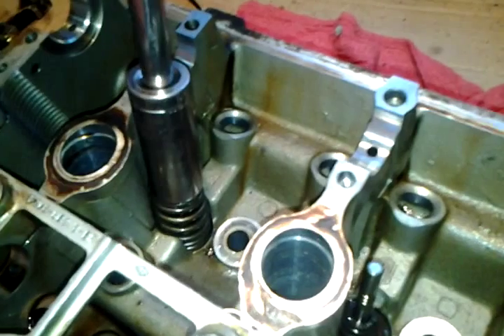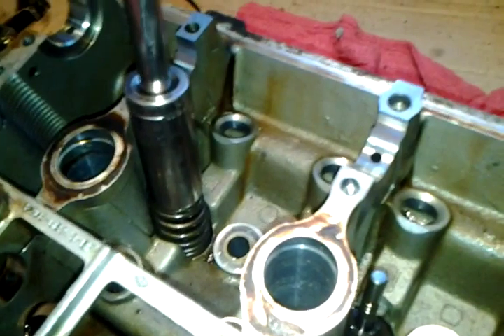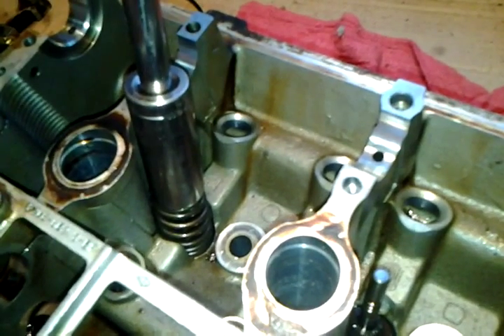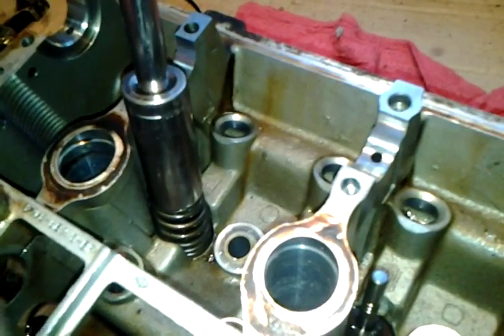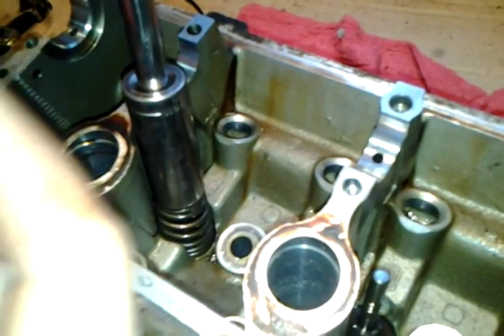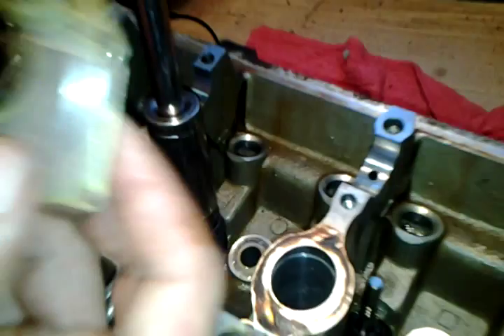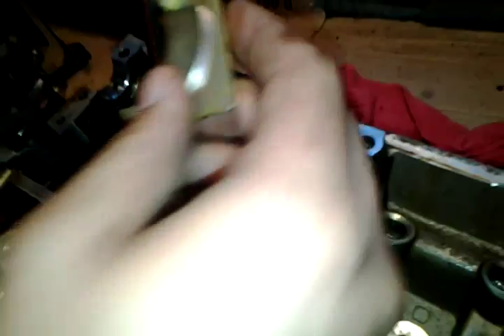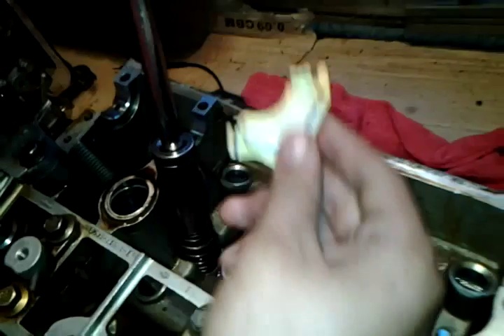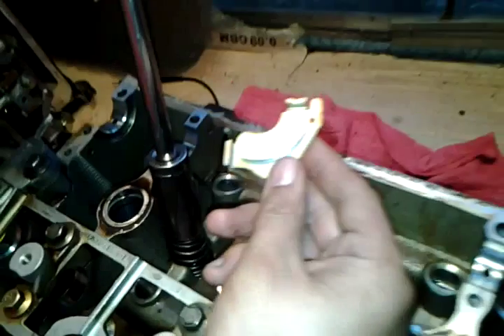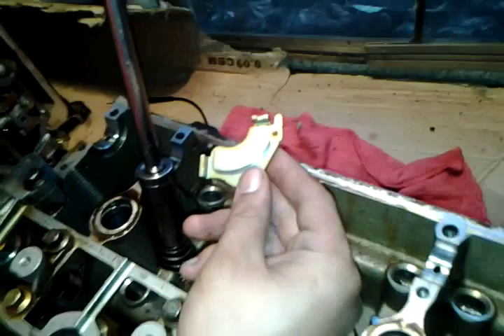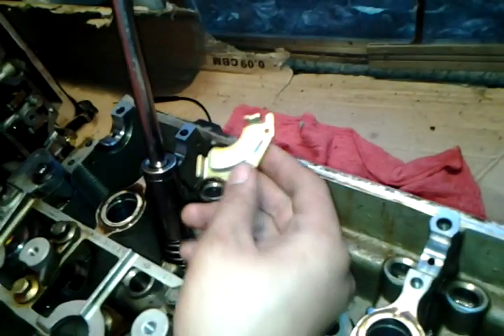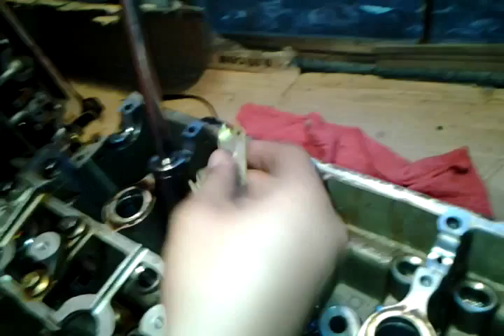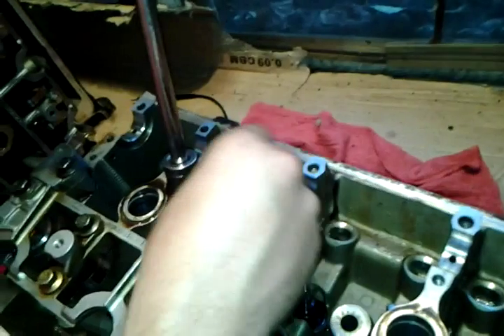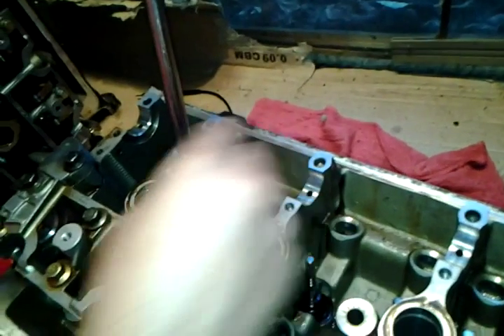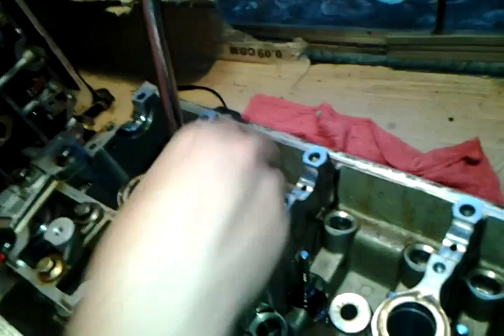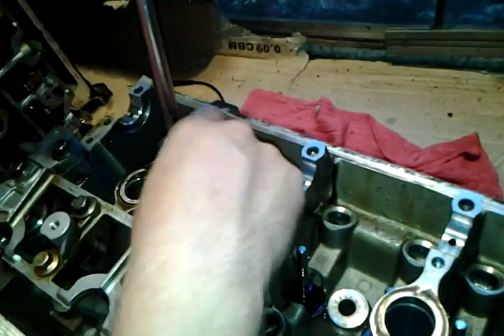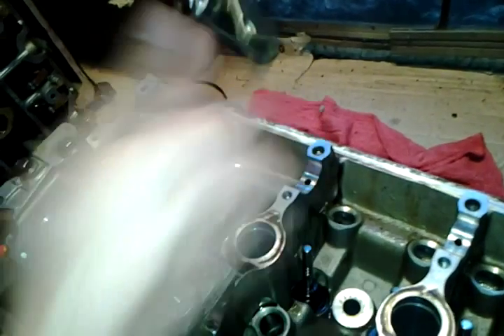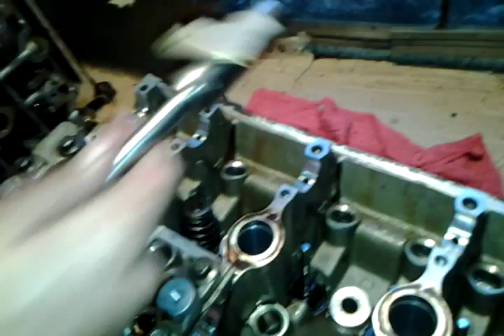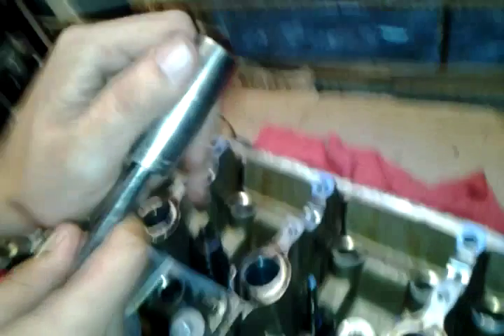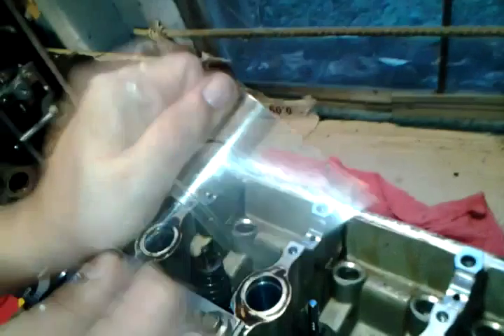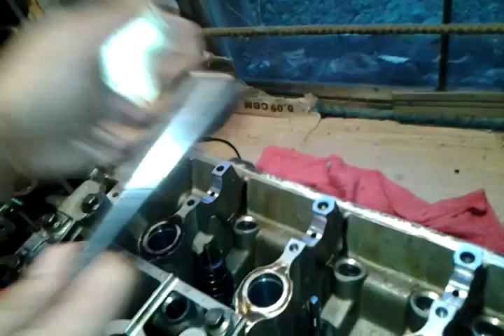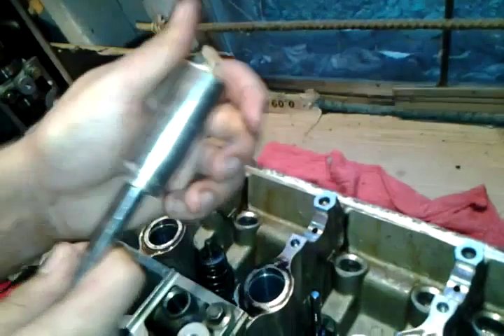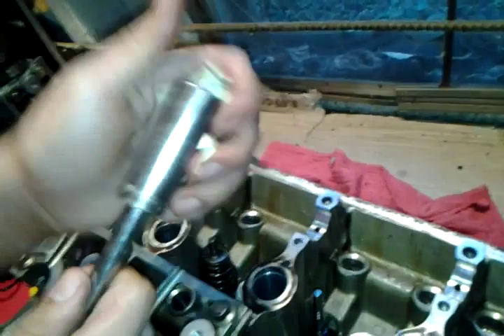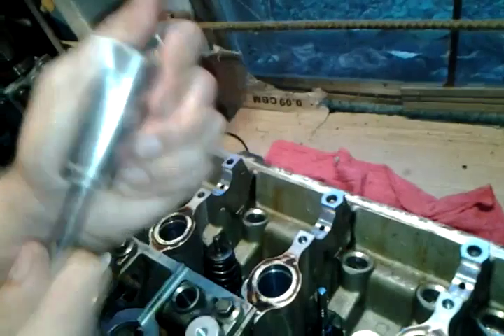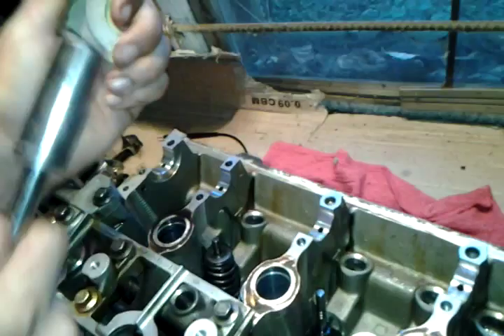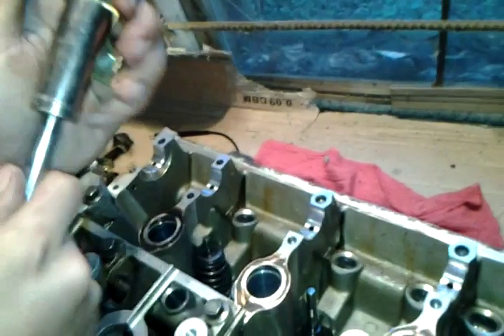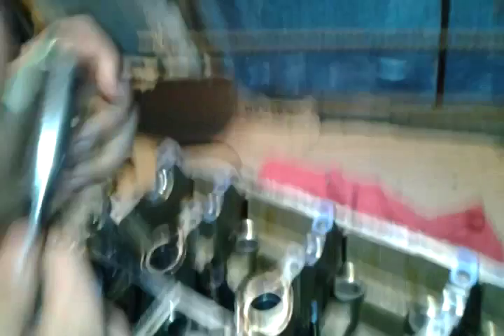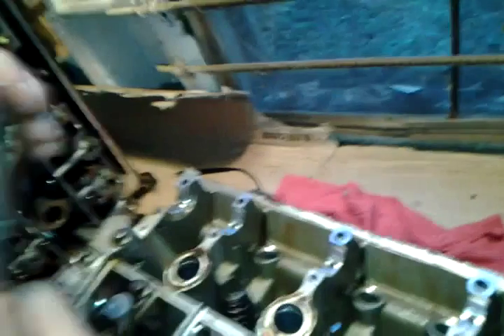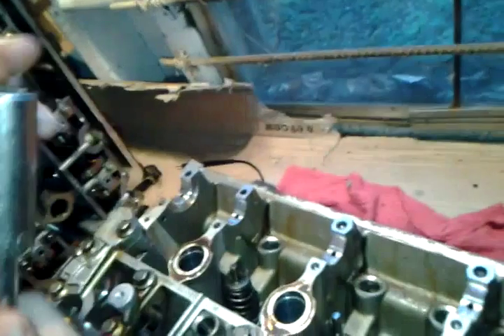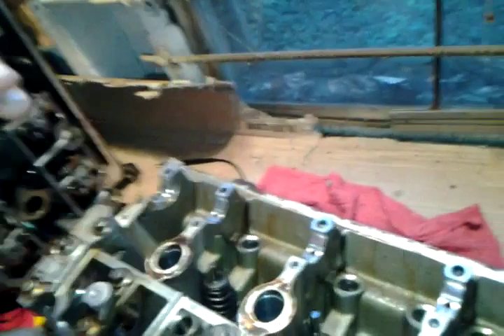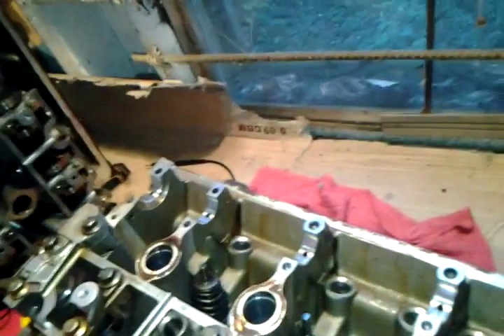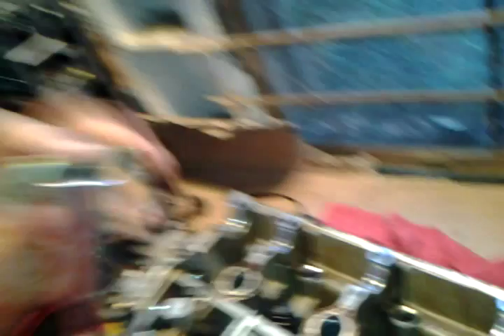And then you want a hard drive magnet. This is really strong — it takes a lot of force to remove it. And you're going to slide it down right there.